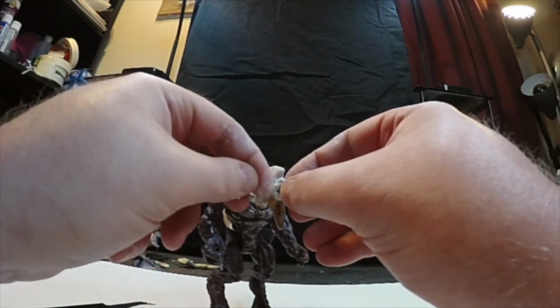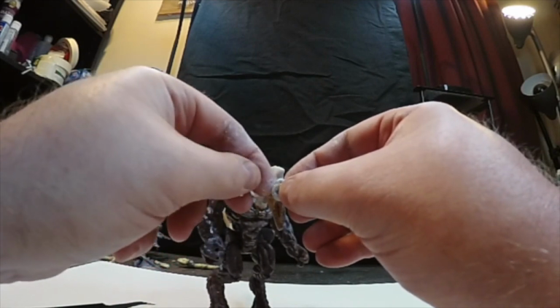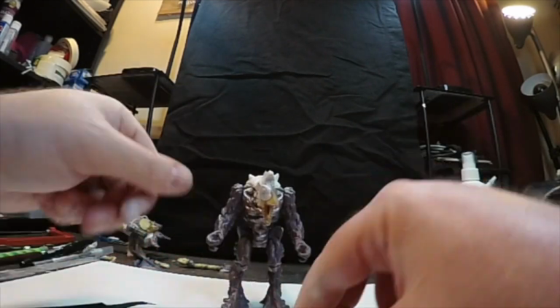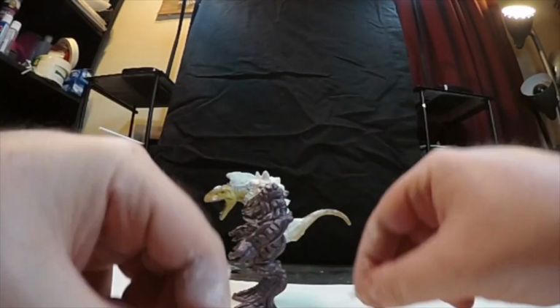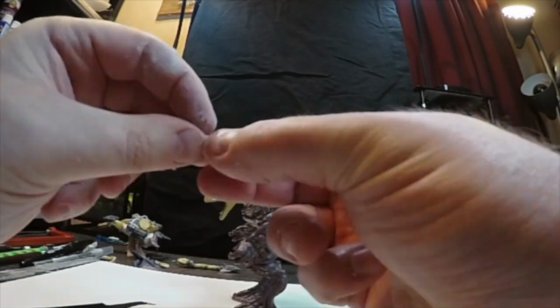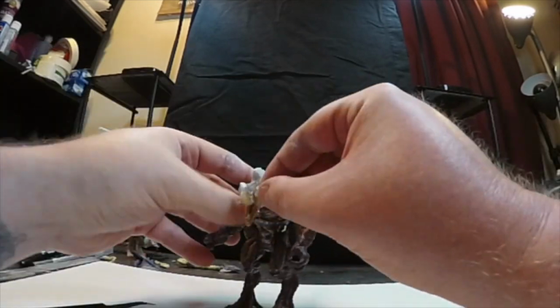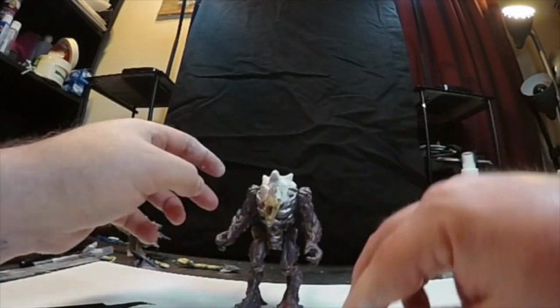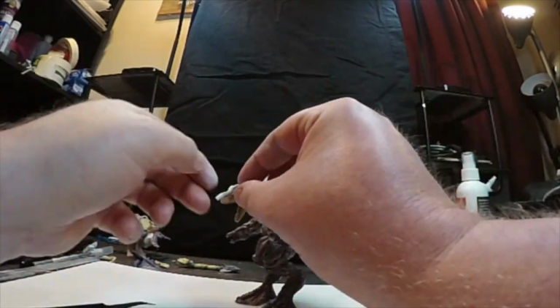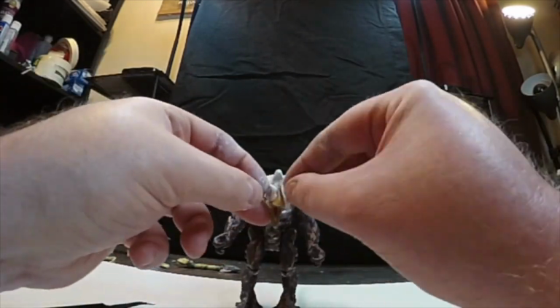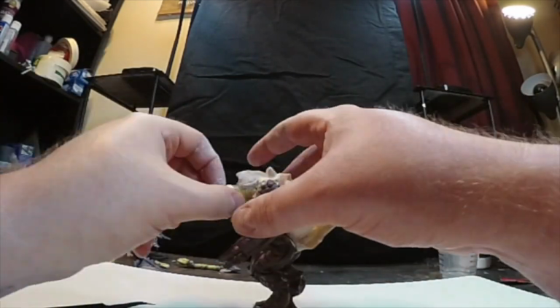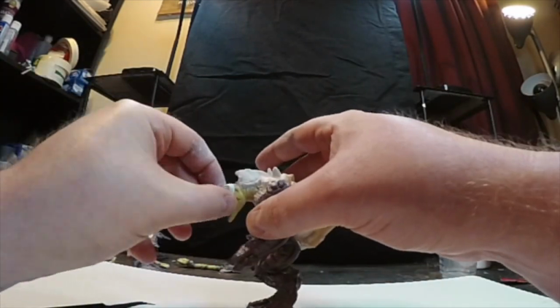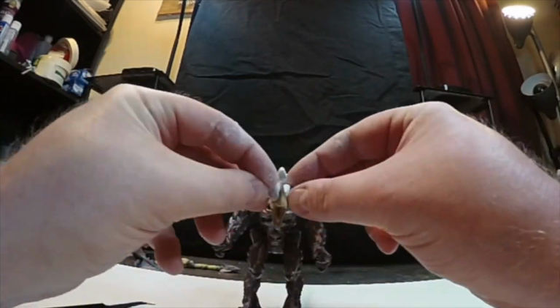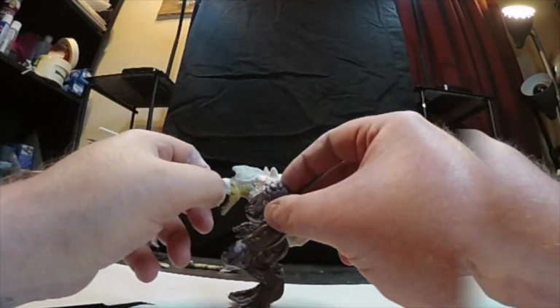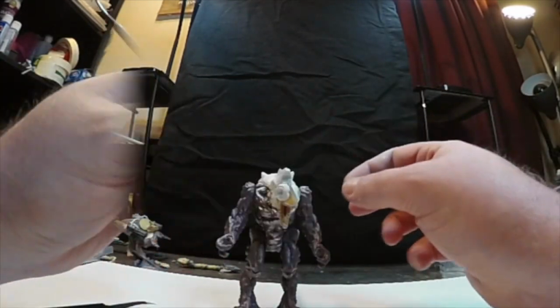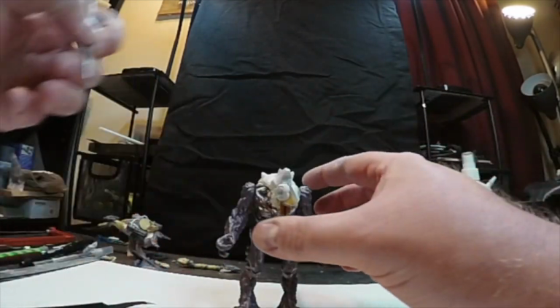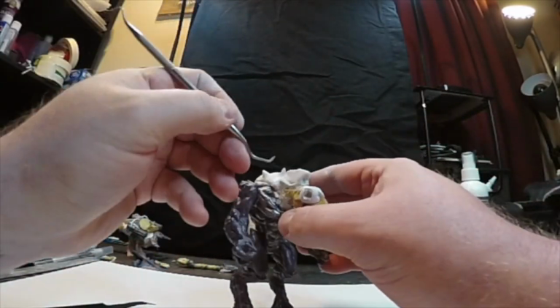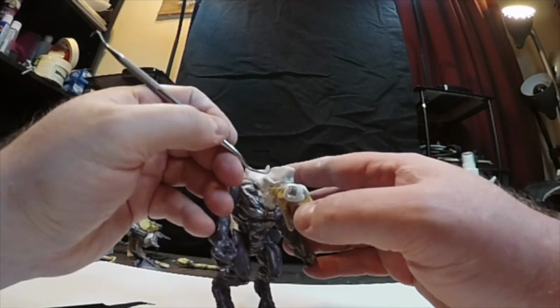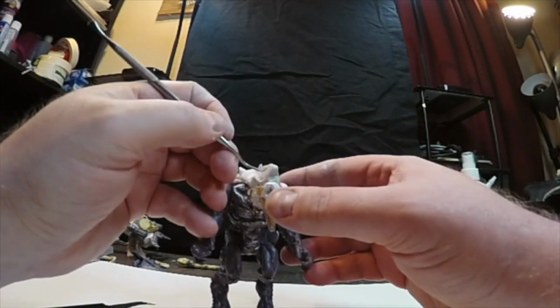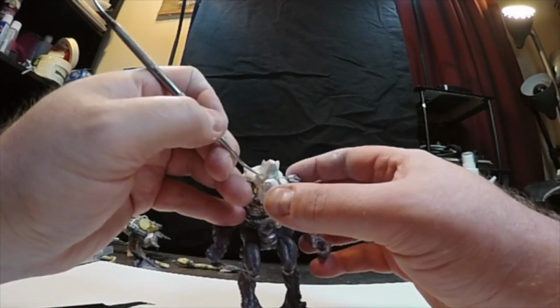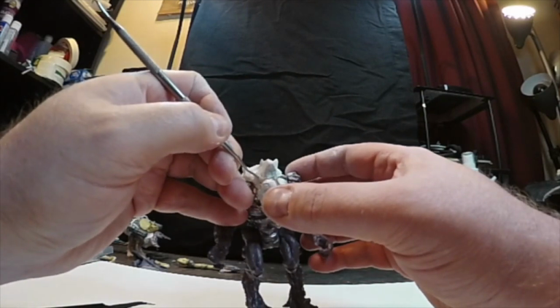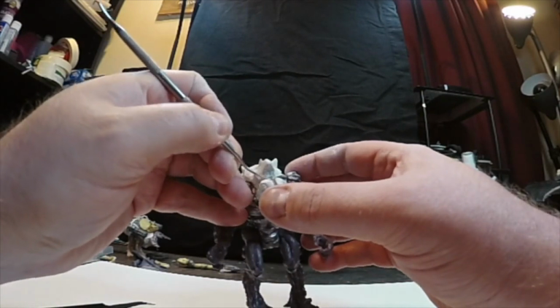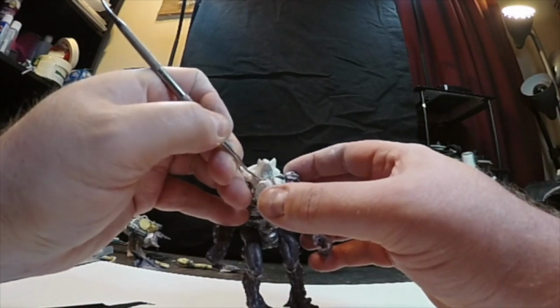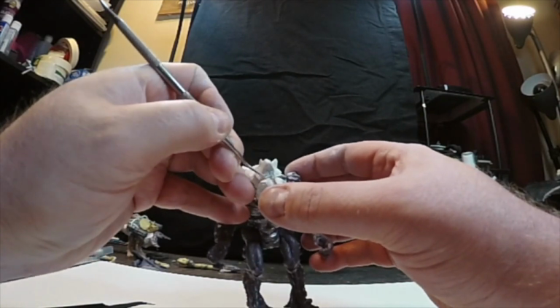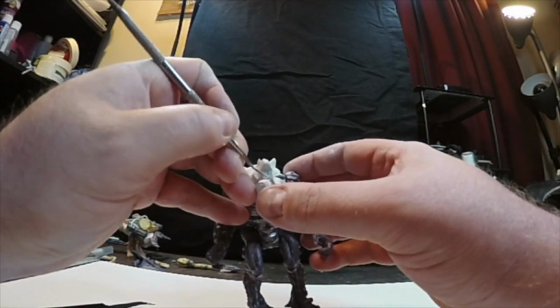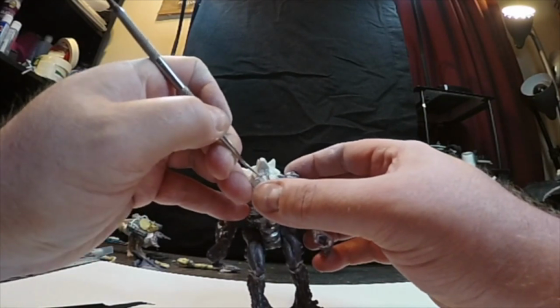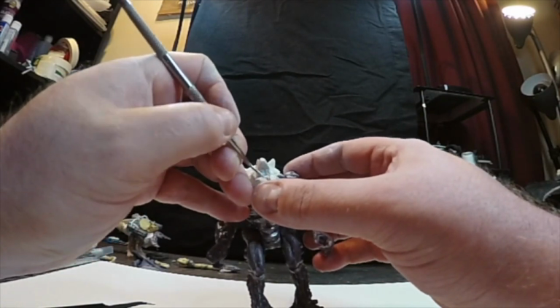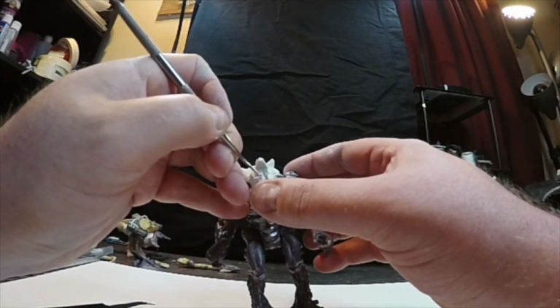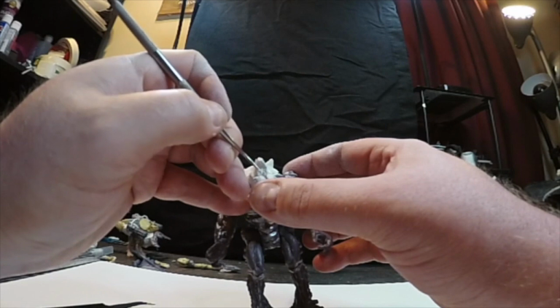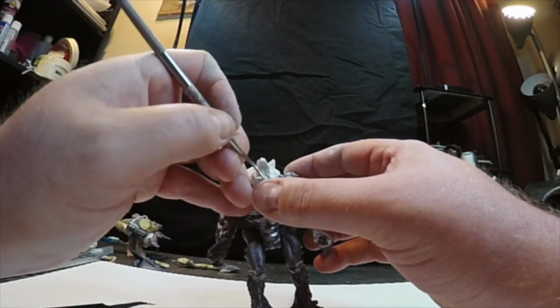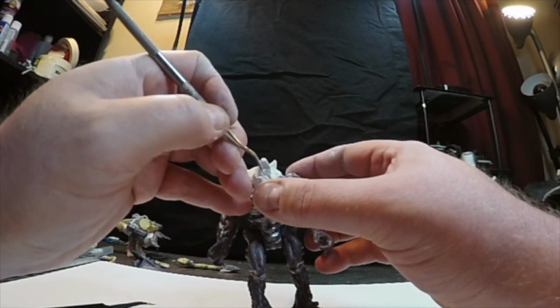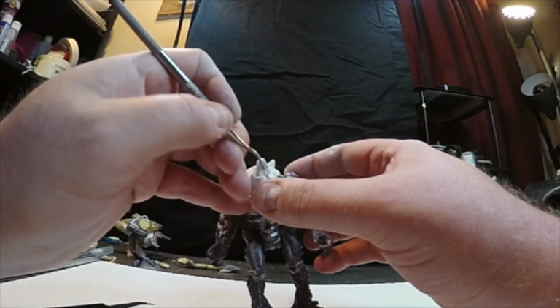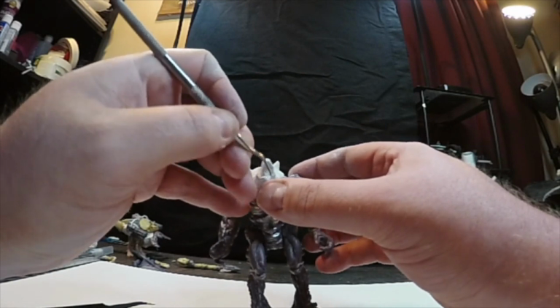Trying to get some kind of detail in that eye when I paint it. Using the scraper tool, blending in the milliput epoxy putty, trying to create a shape that actually looks like eyelids — like for a reptile.